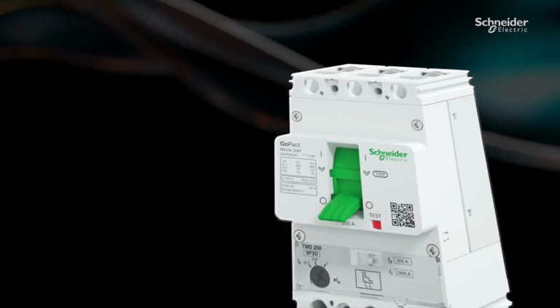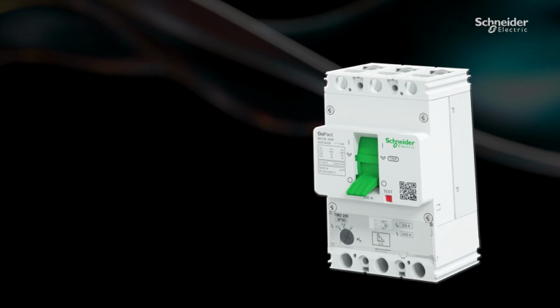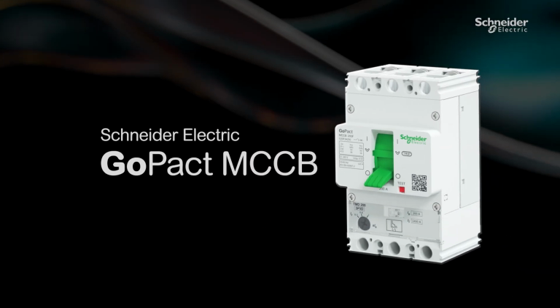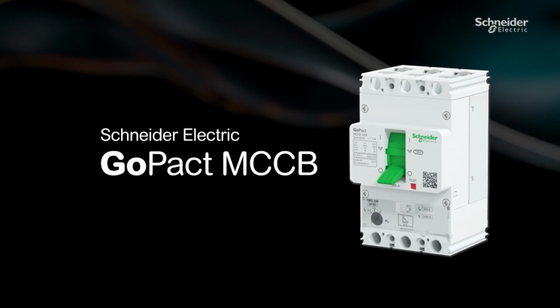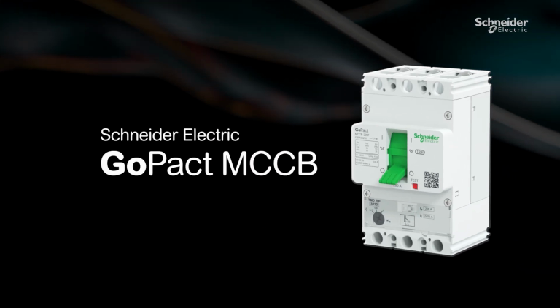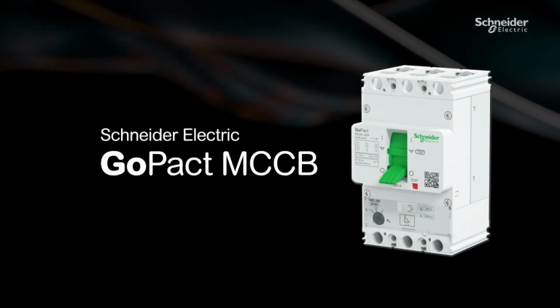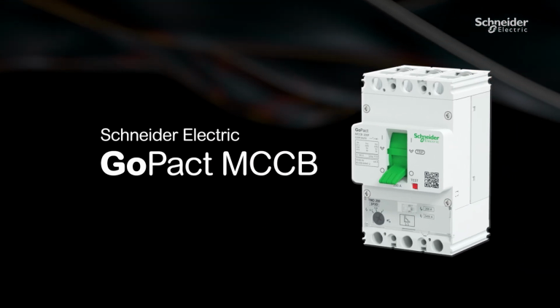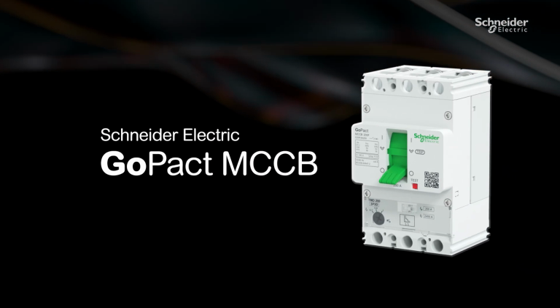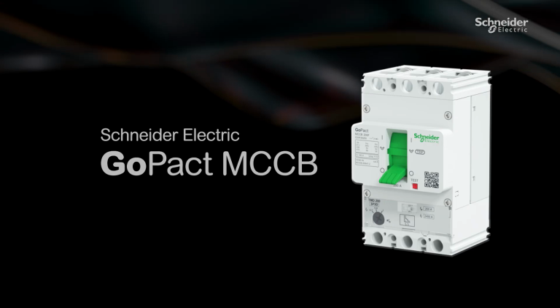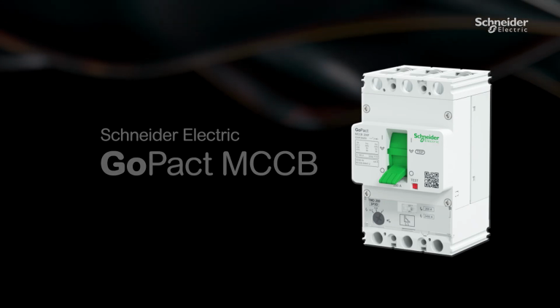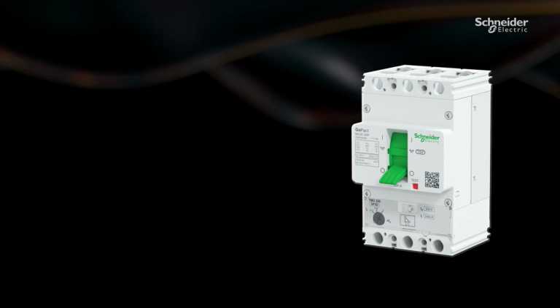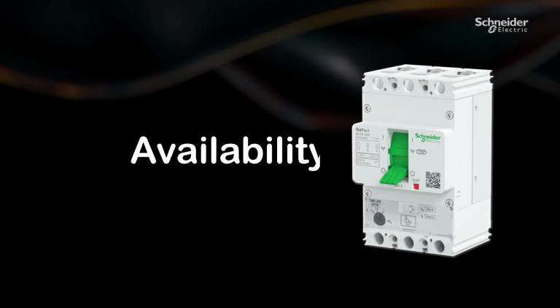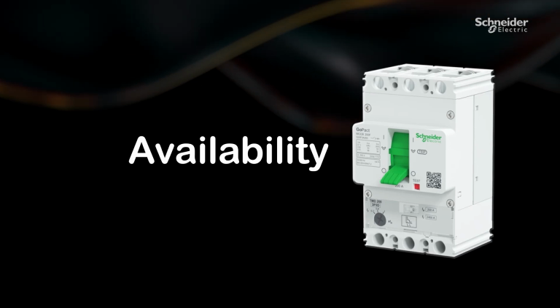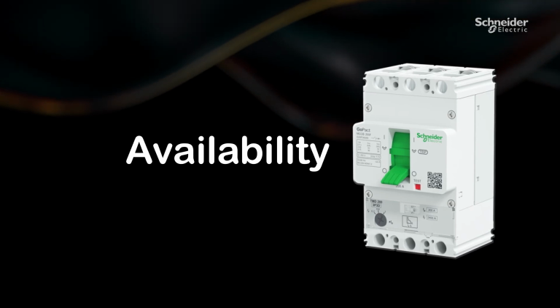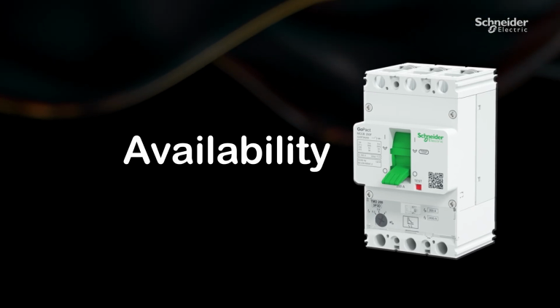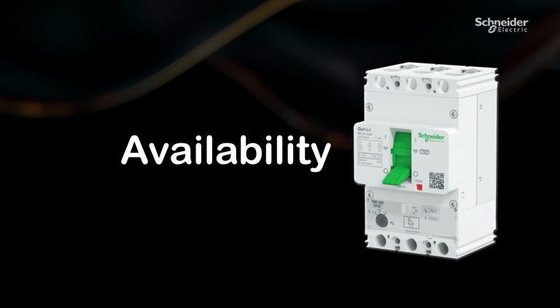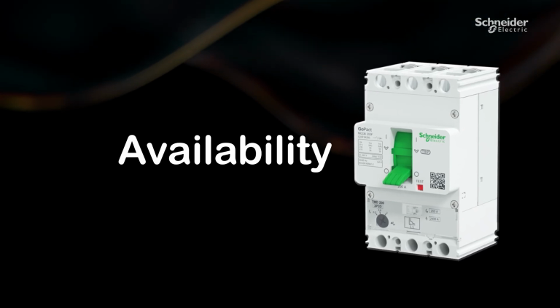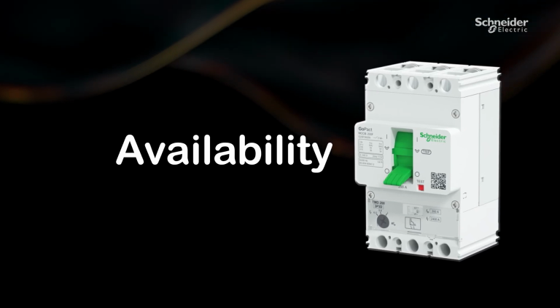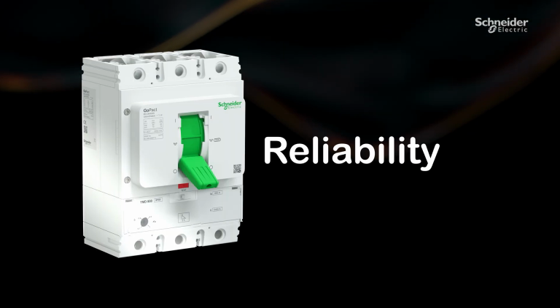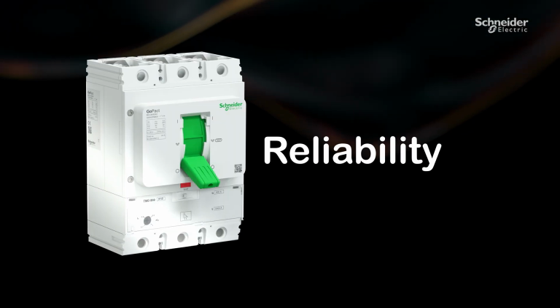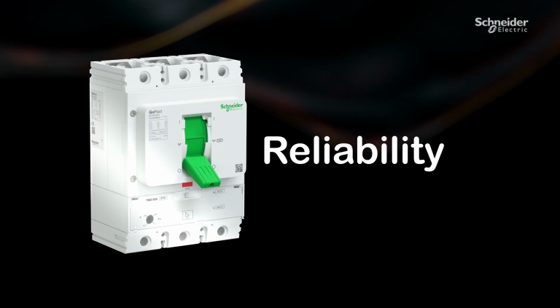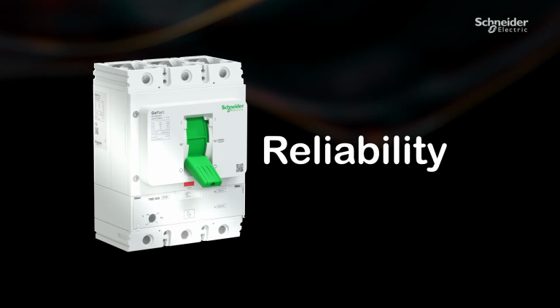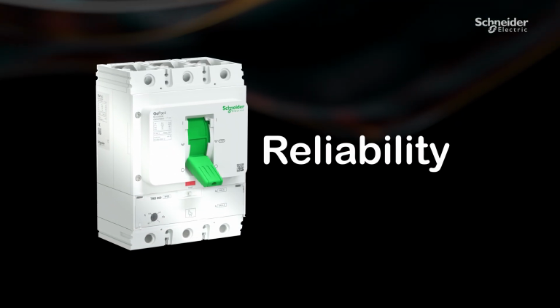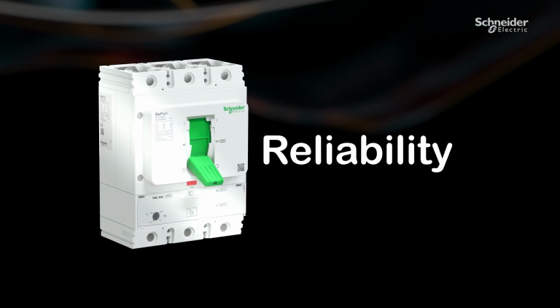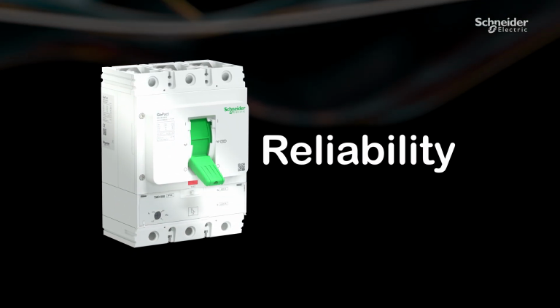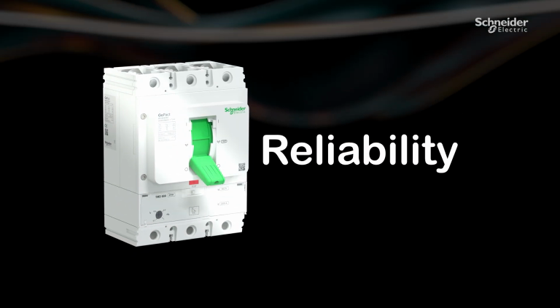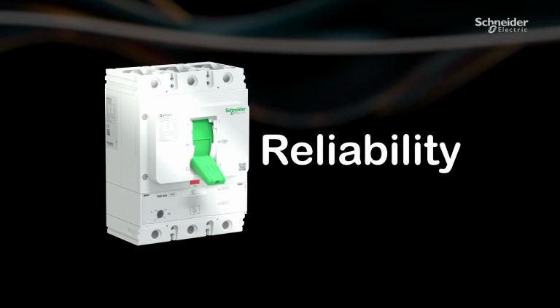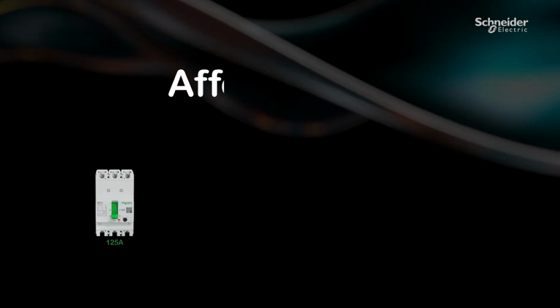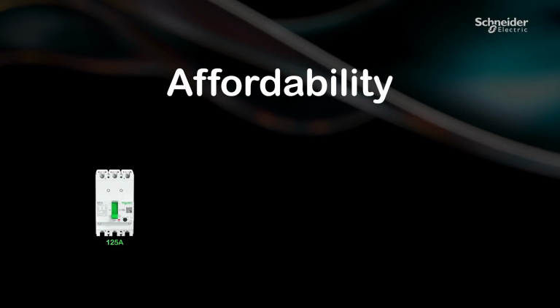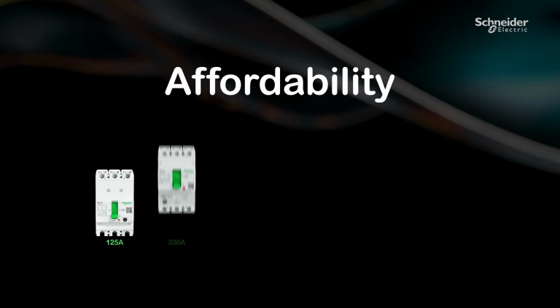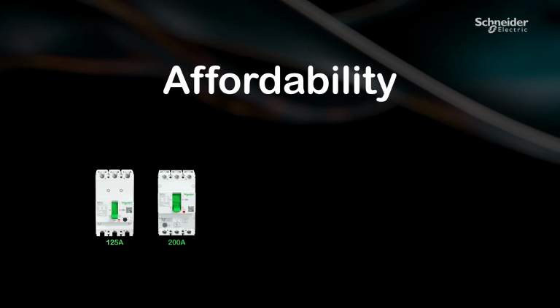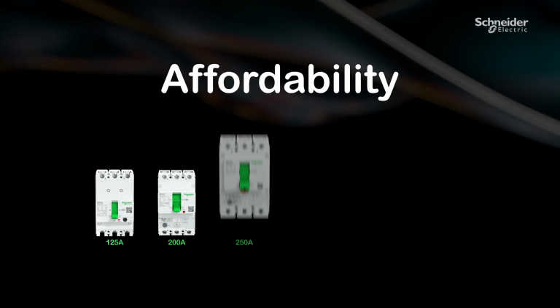GOPACT MCCBs deliver on availability, reliability and affordability.